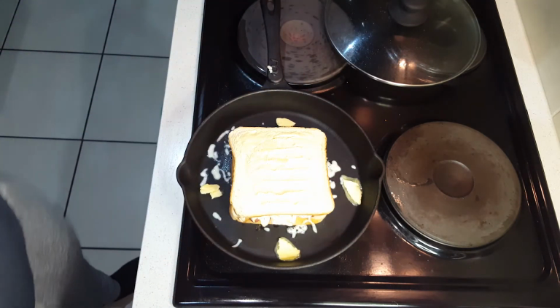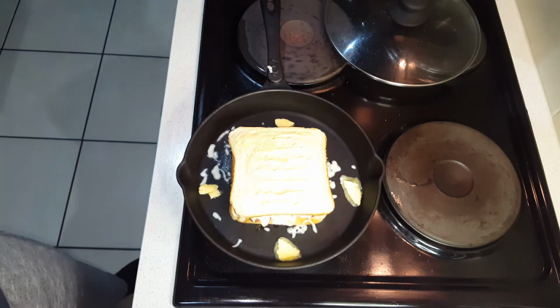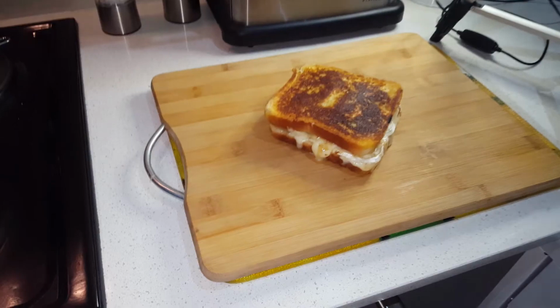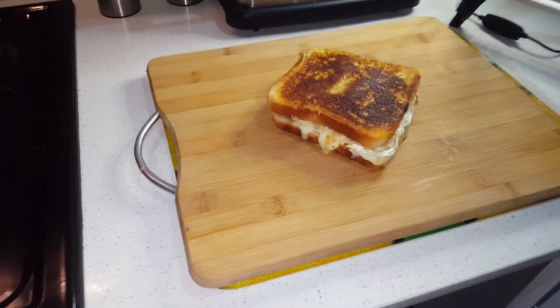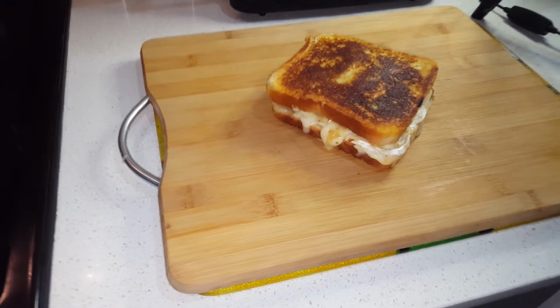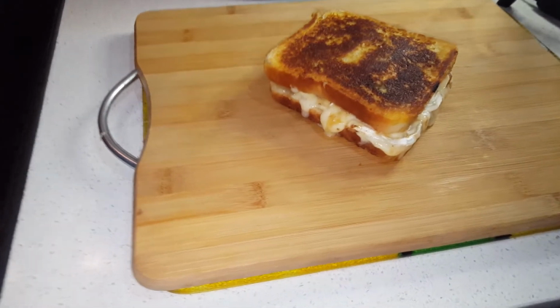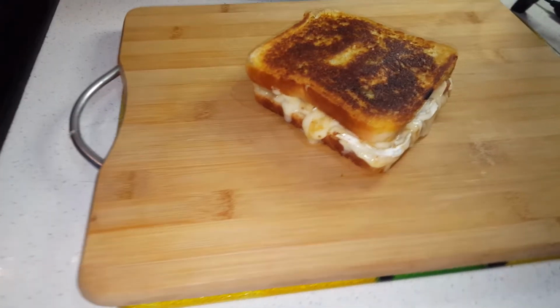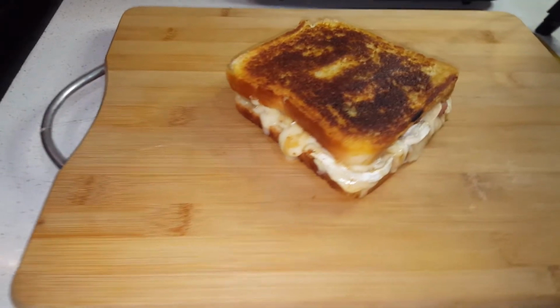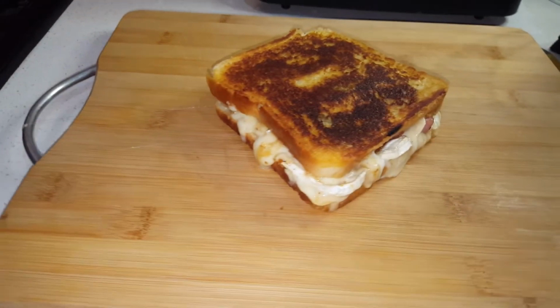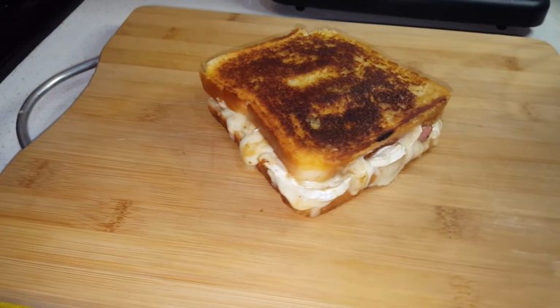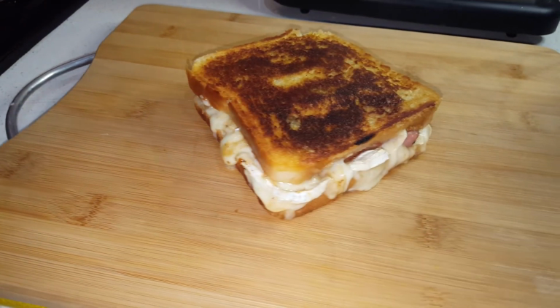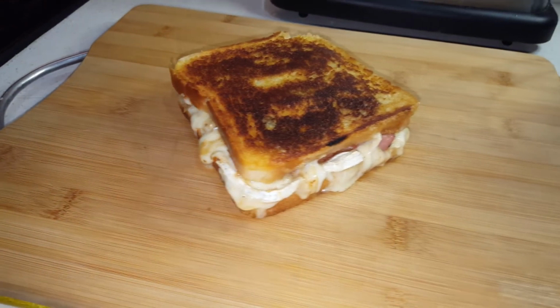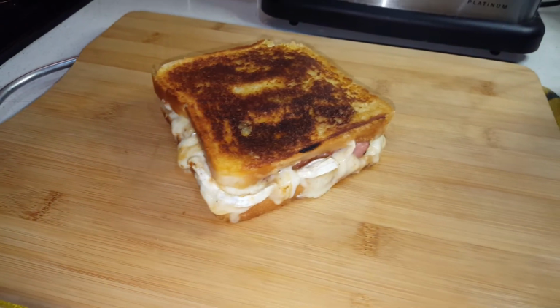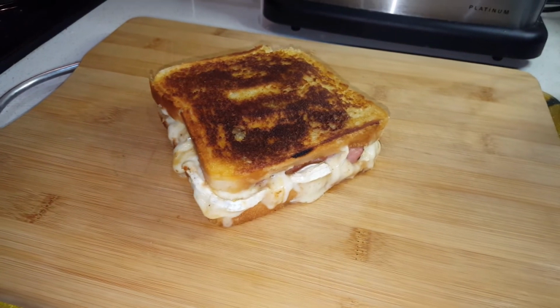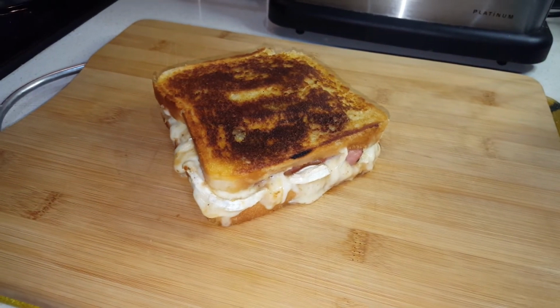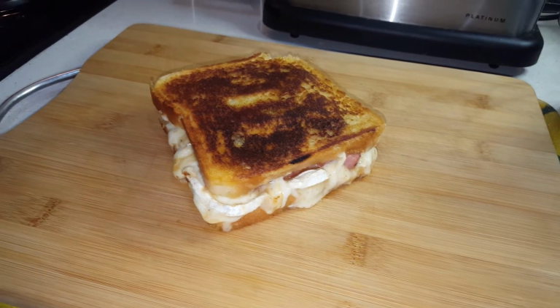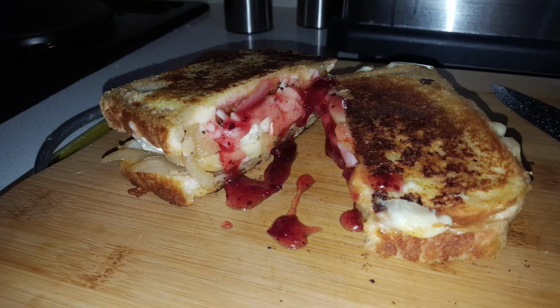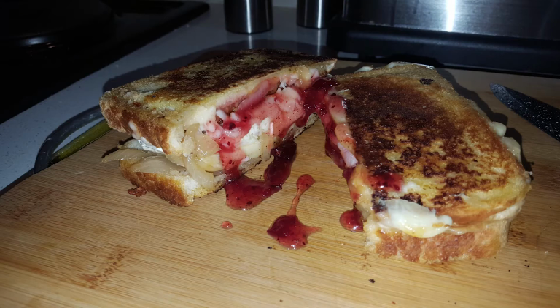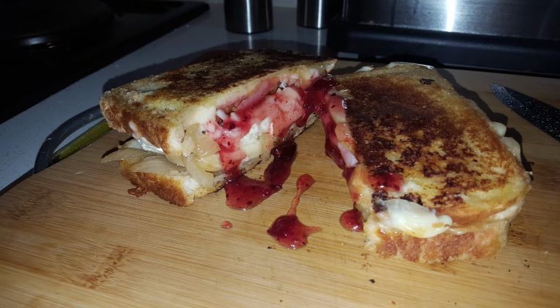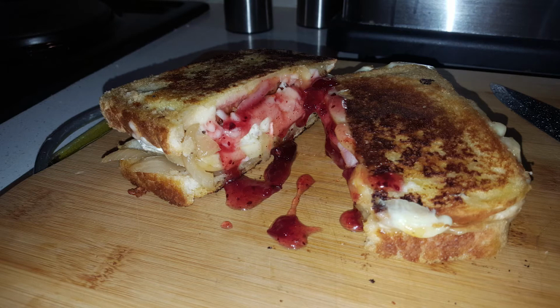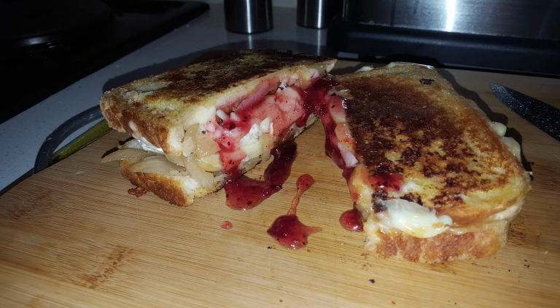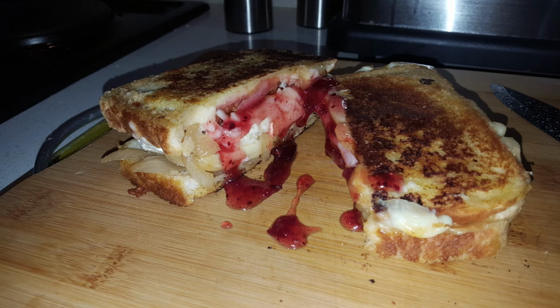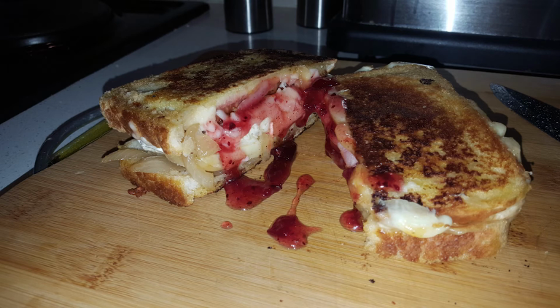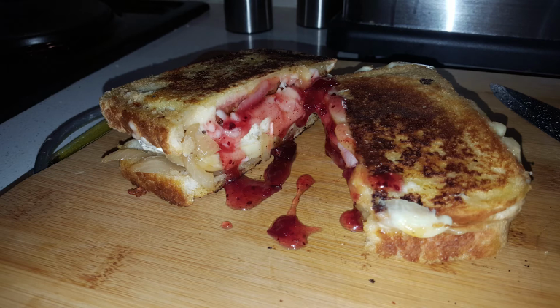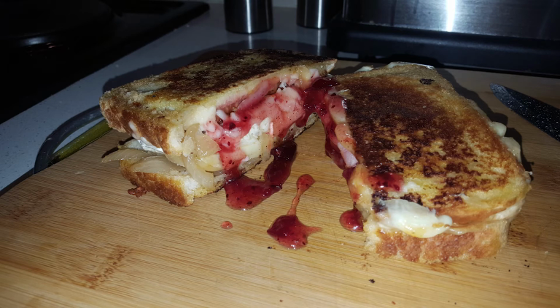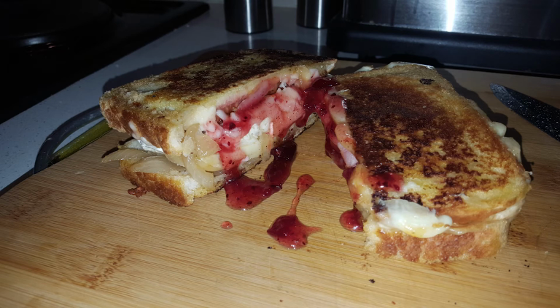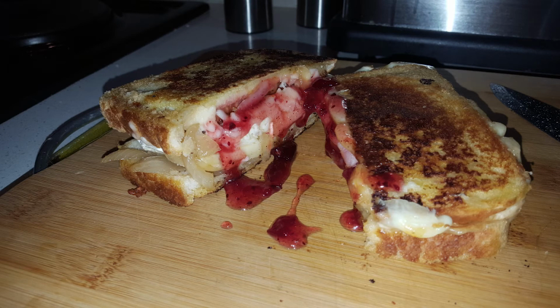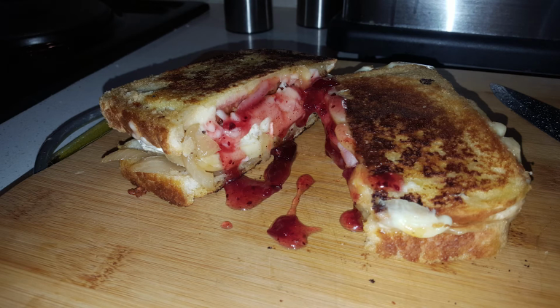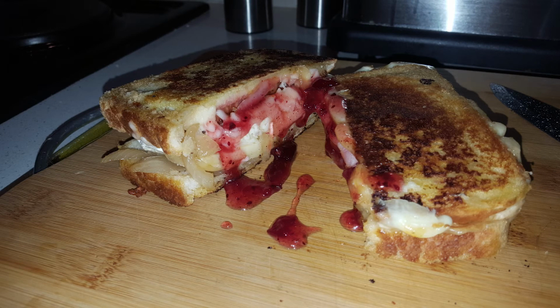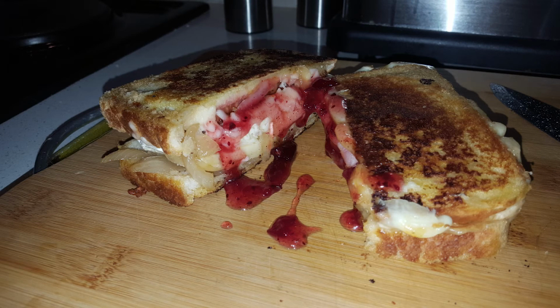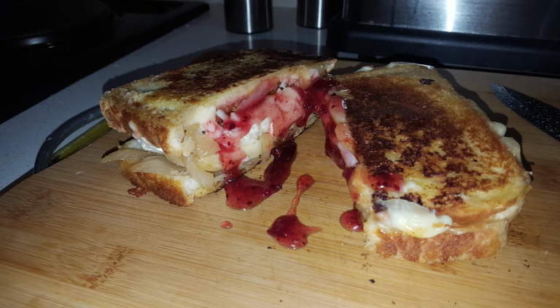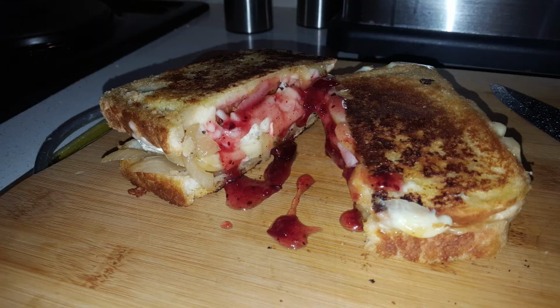And there we go — that's our complete sandwich! From here you can add some cranberry sauce and you'll get that delicious looking sandwich. Thank you guys so much for watching — drop a like, comment and subscribe.